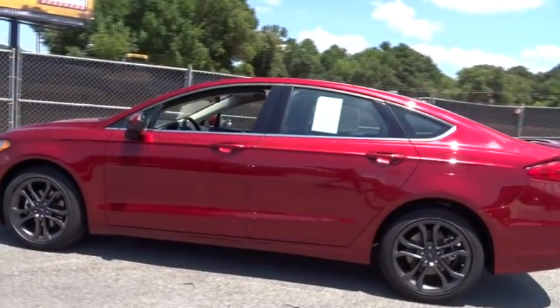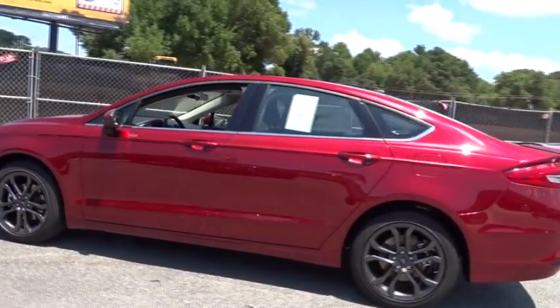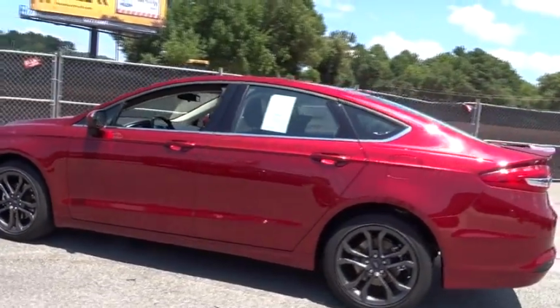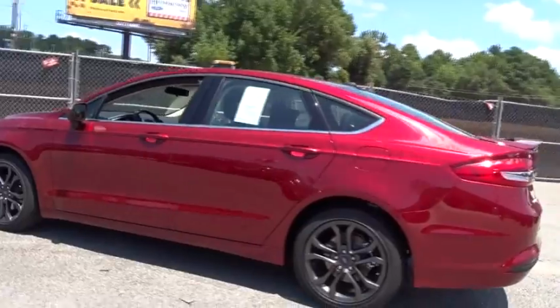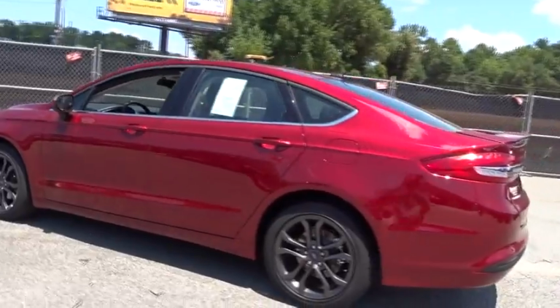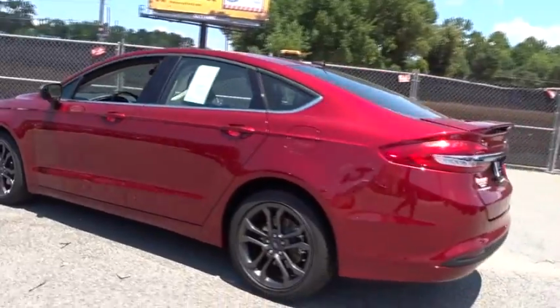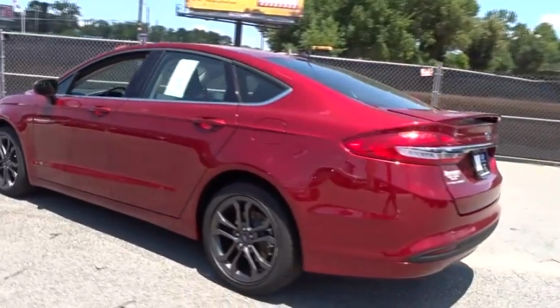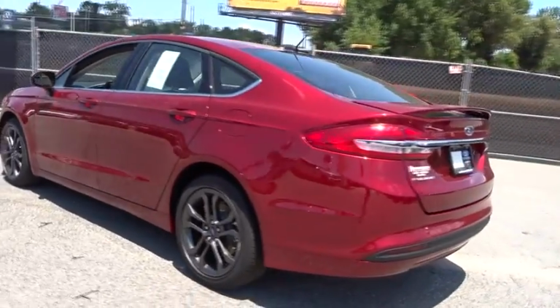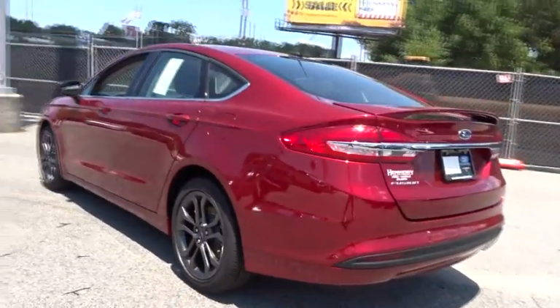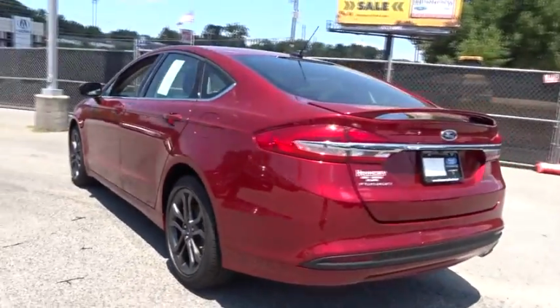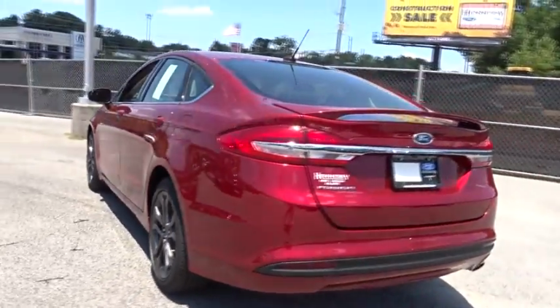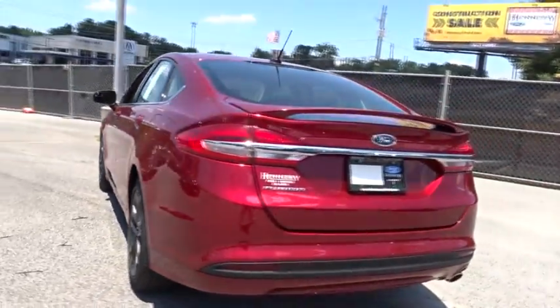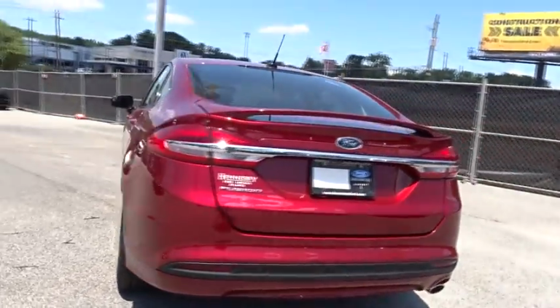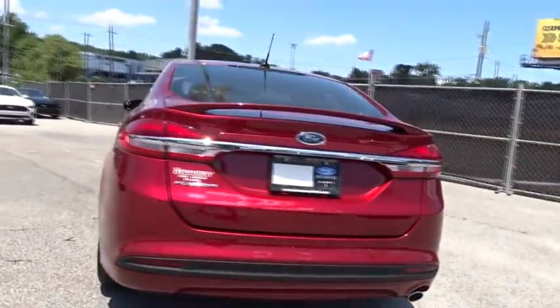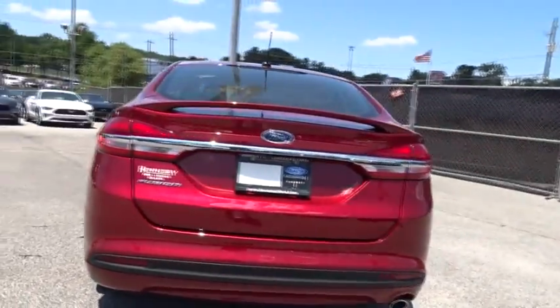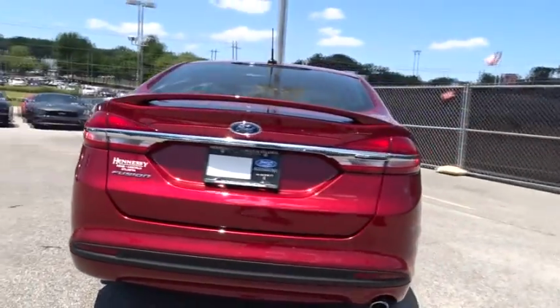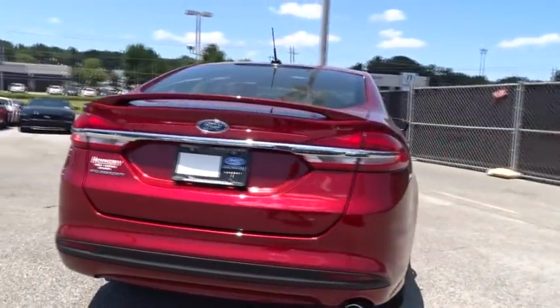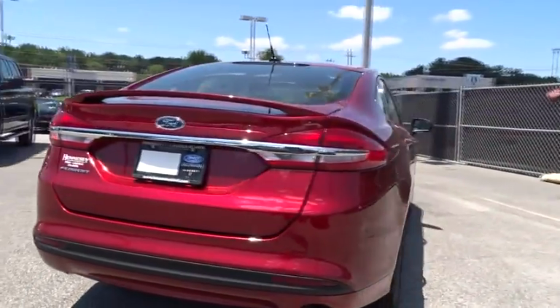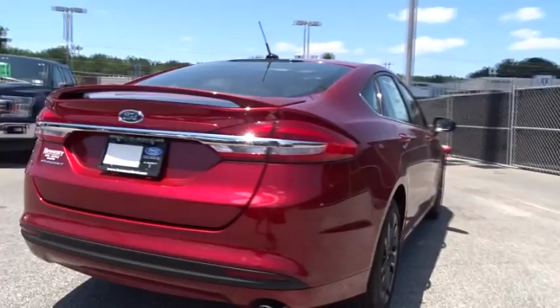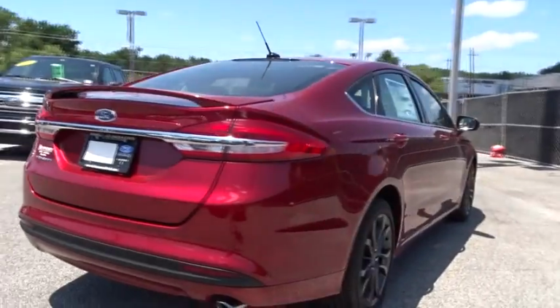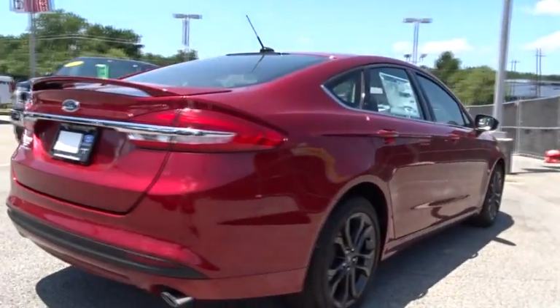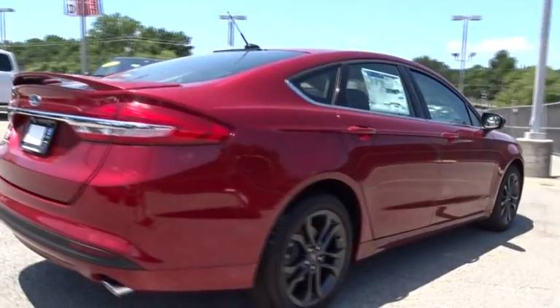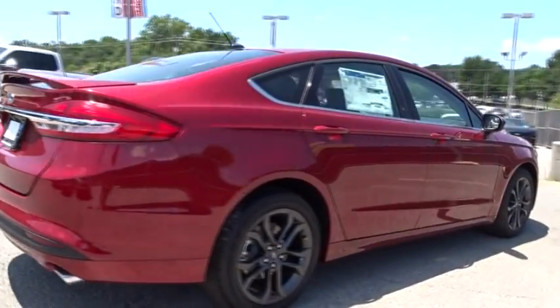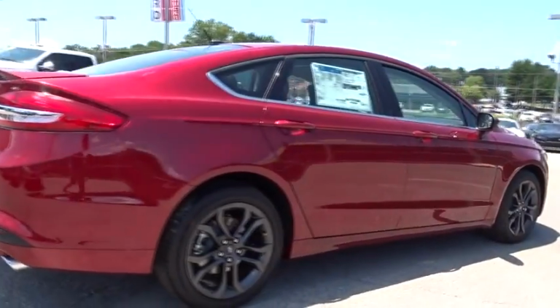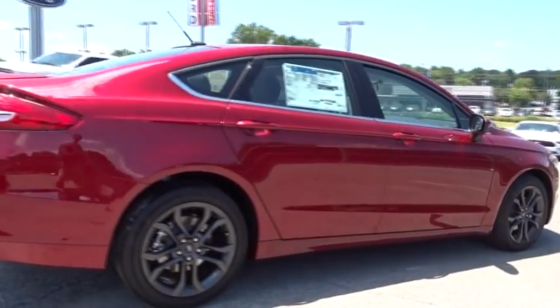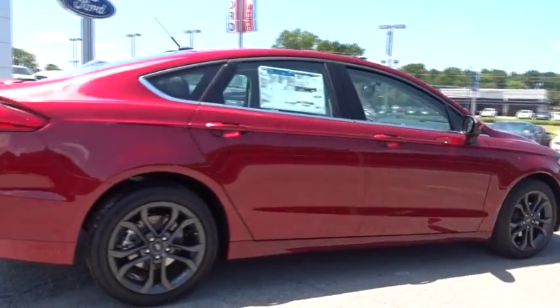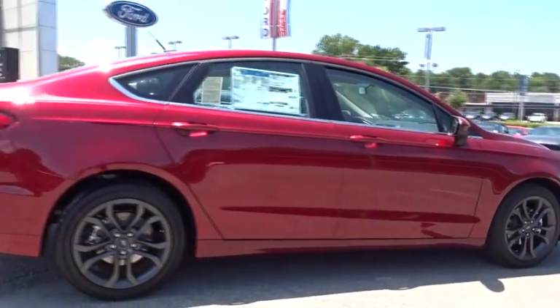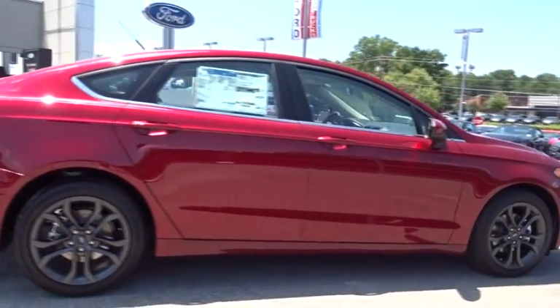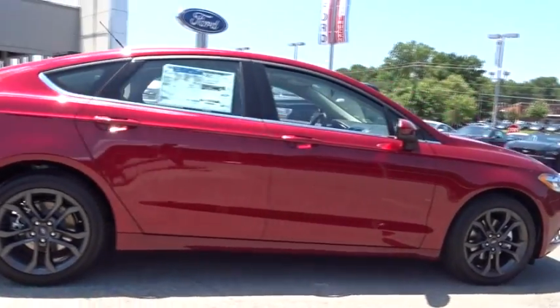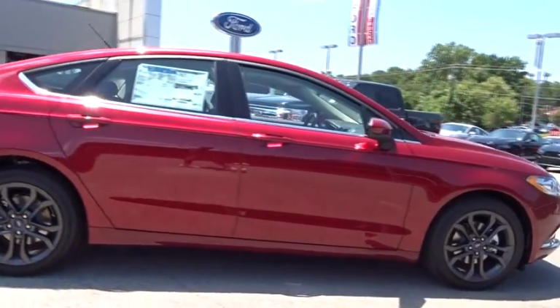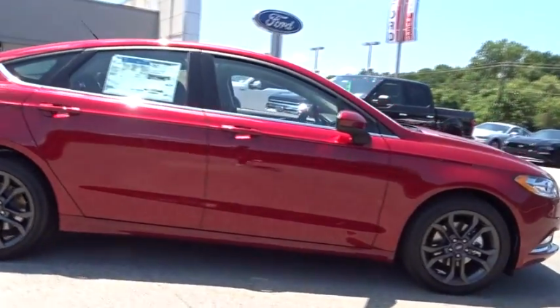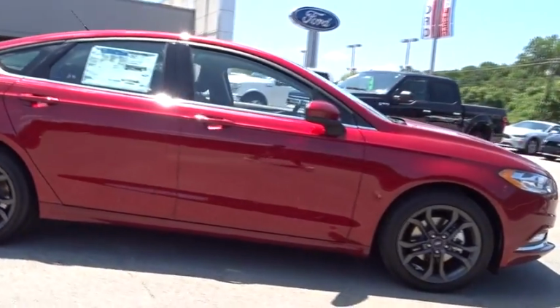Keyless entry, traction control, steering wheel audio controls, anti-lock braking system, backup camera, stability control, Bluetooth, power steering, adjustable steering wheel.